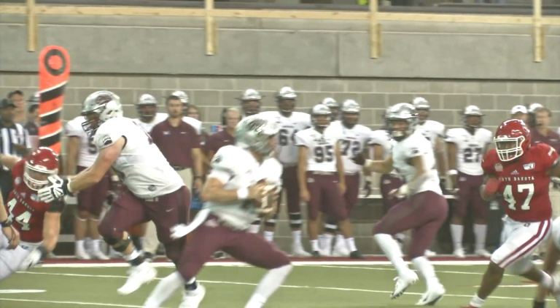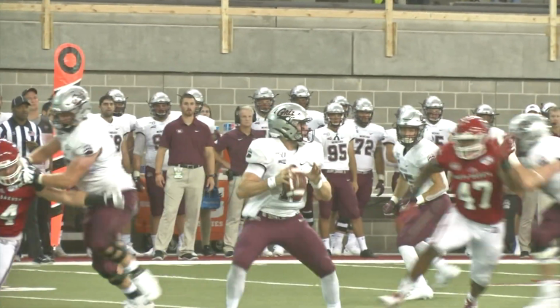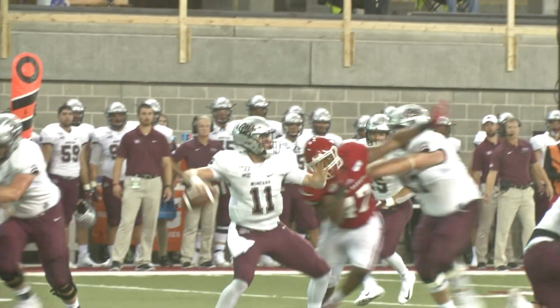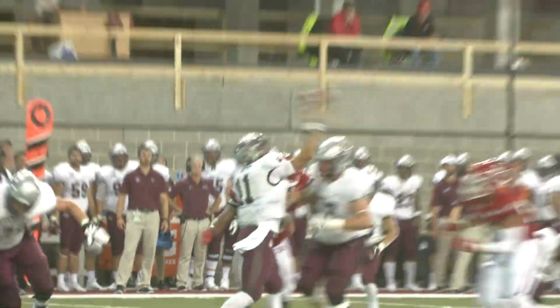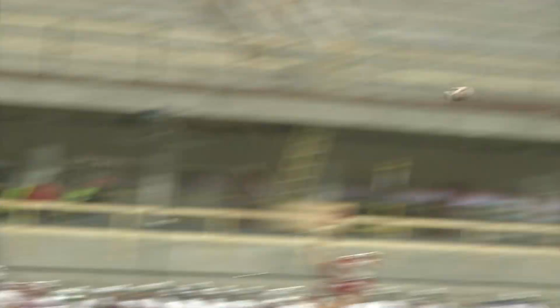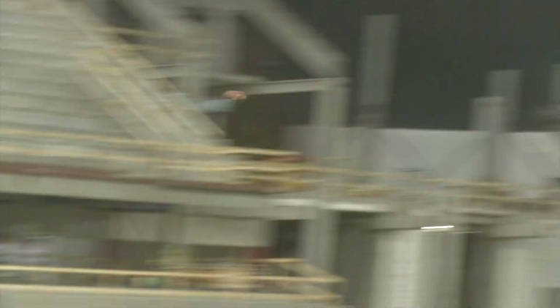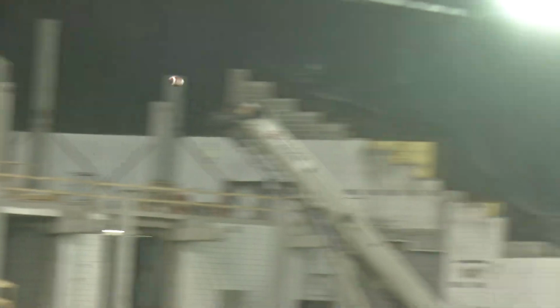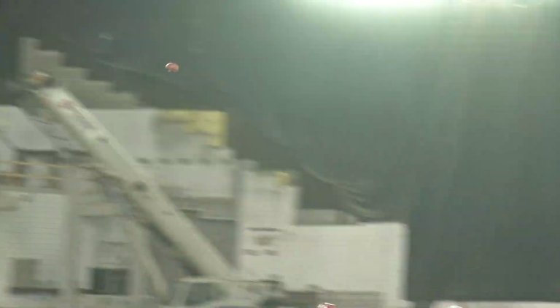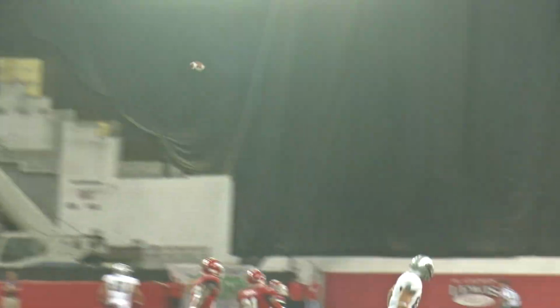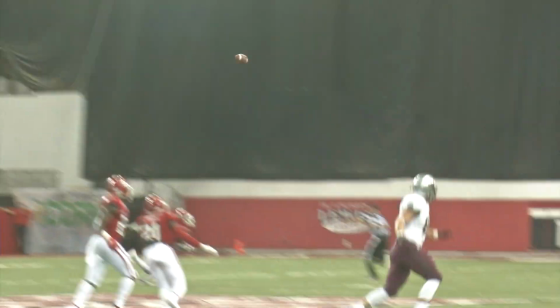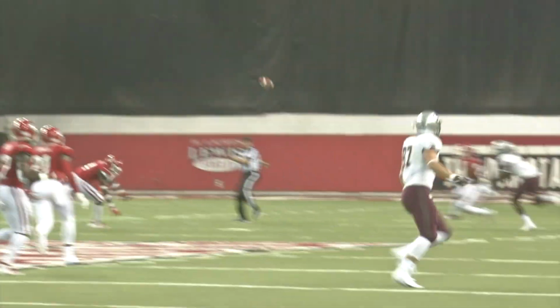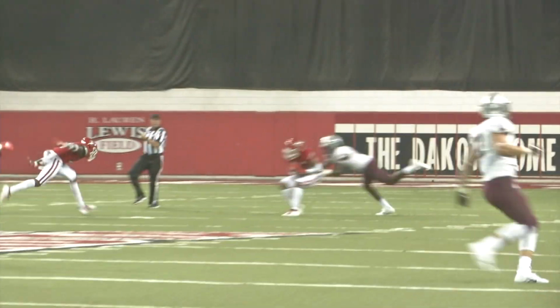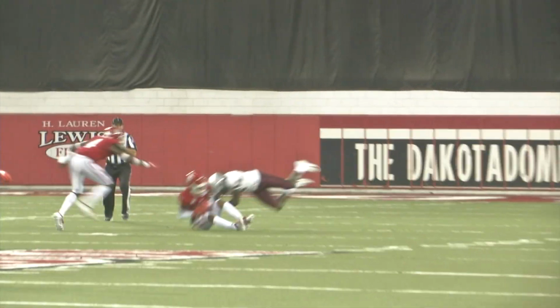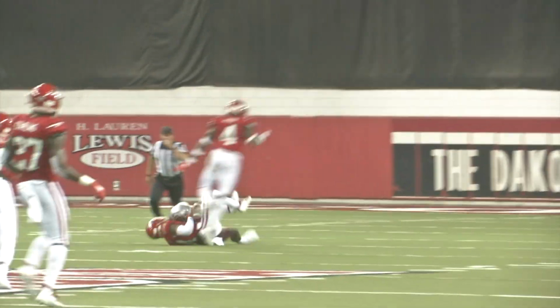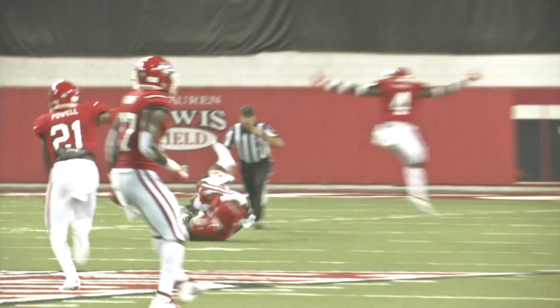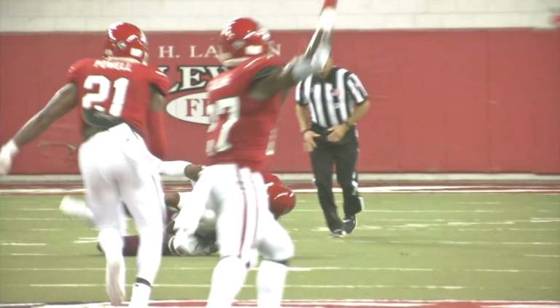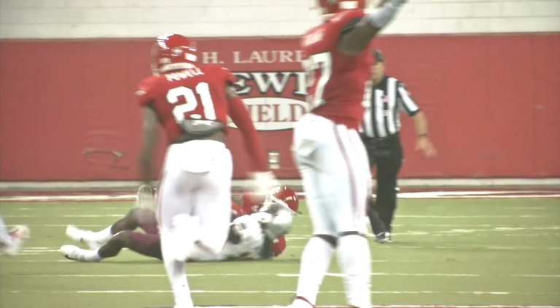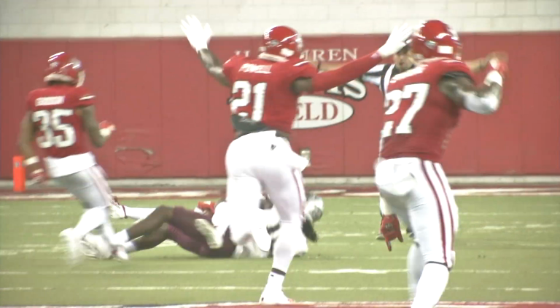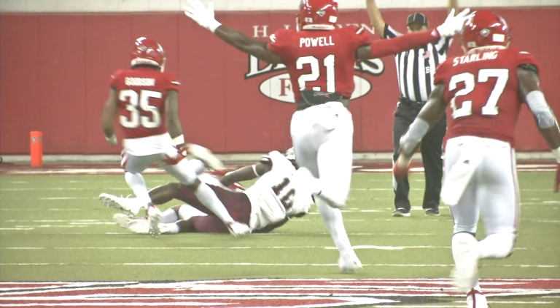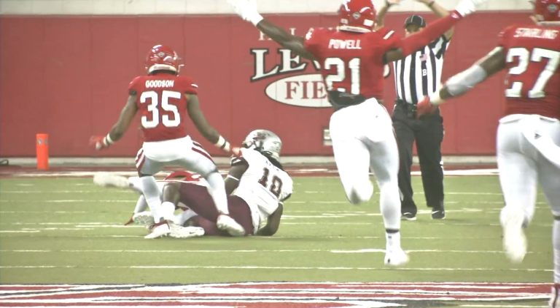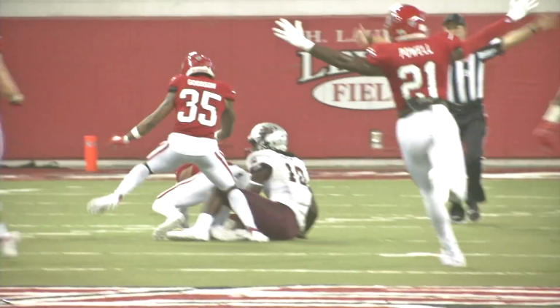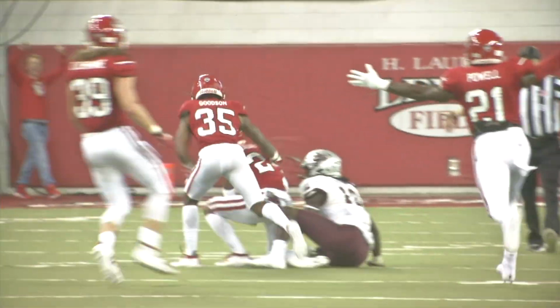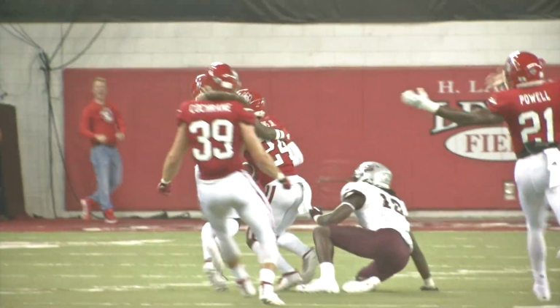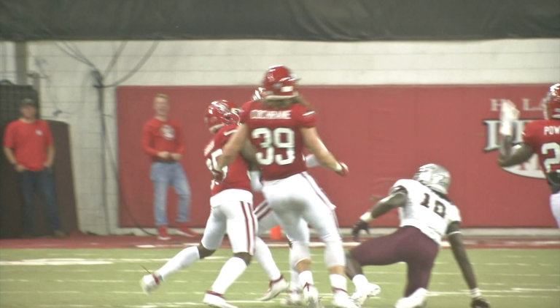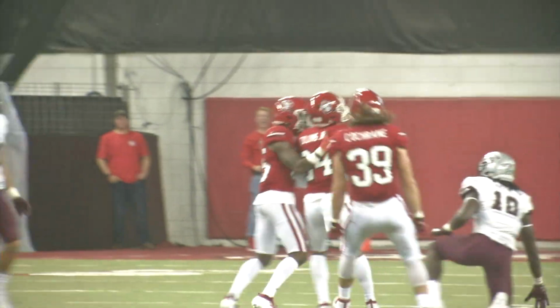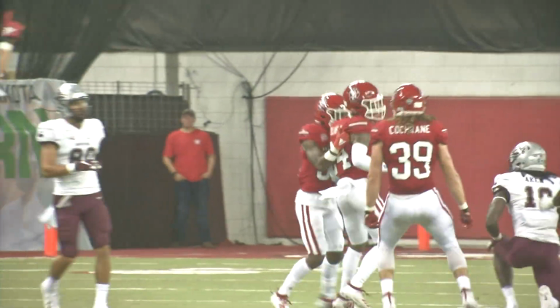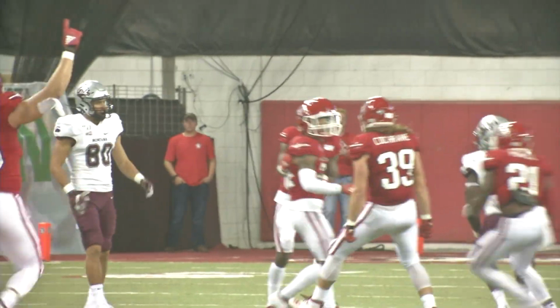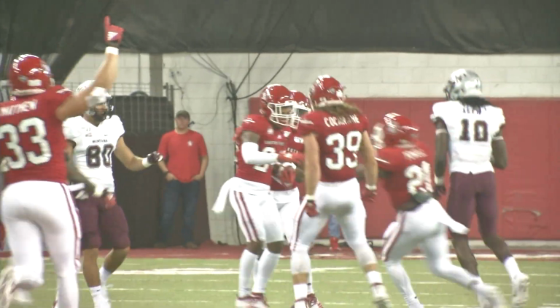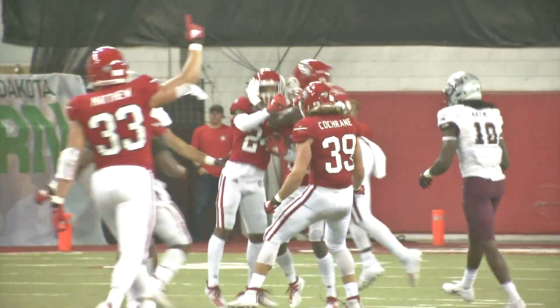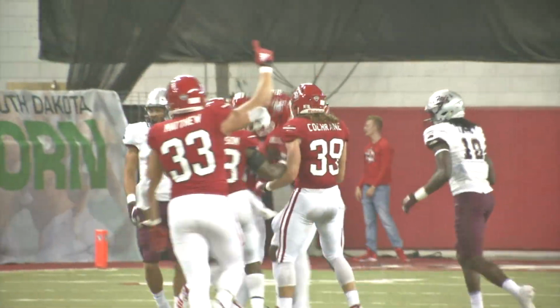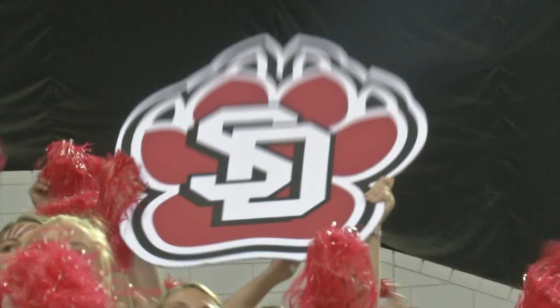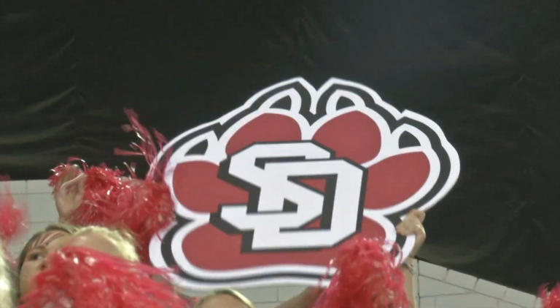First quarter, Dalton Sneed going deep — Mark Collins Jr. picks it off. That would help lead to a field goal and USD took a 3-0 lead in the second.